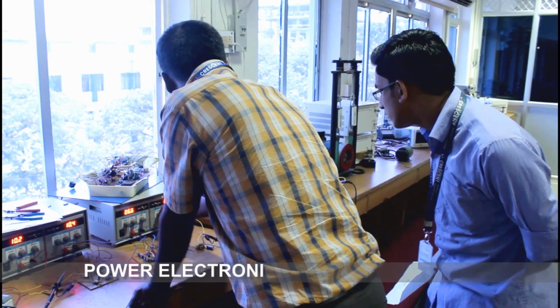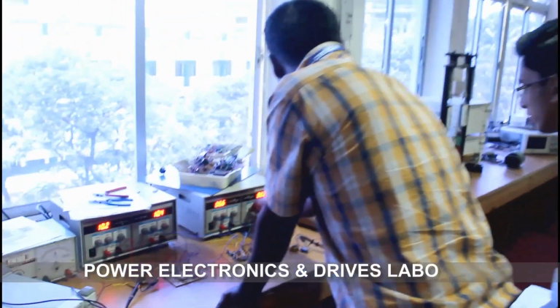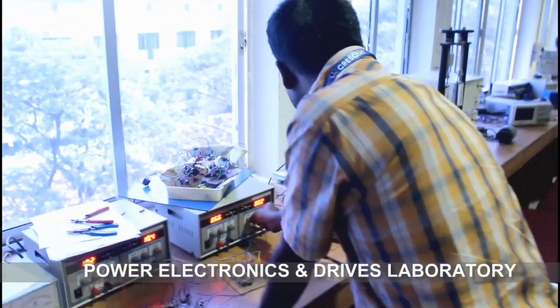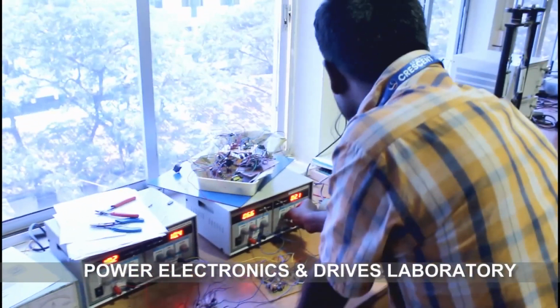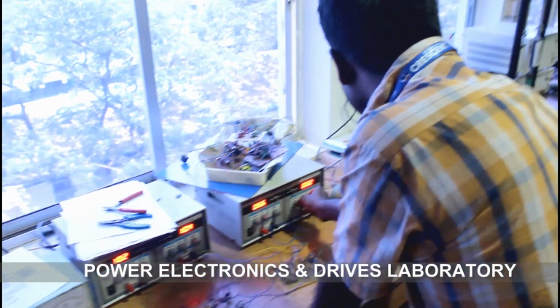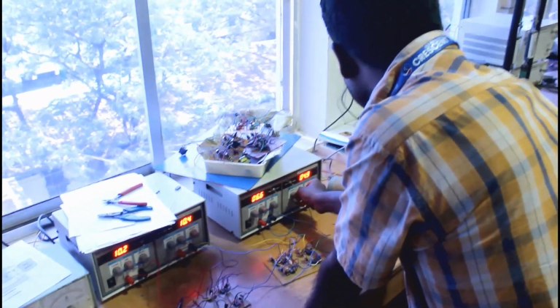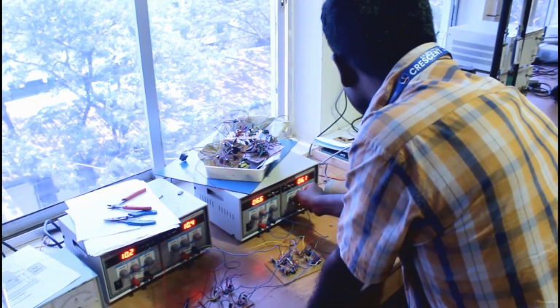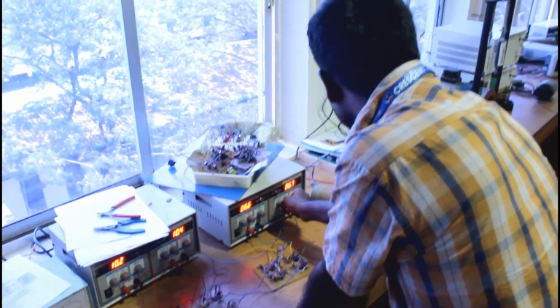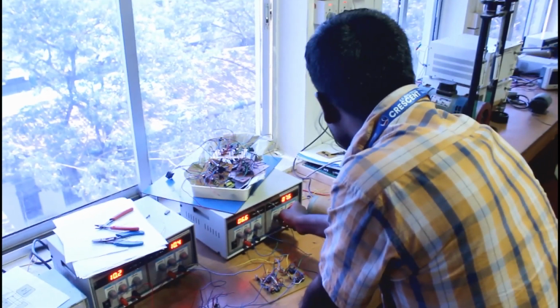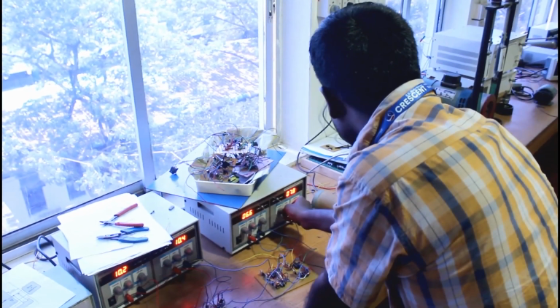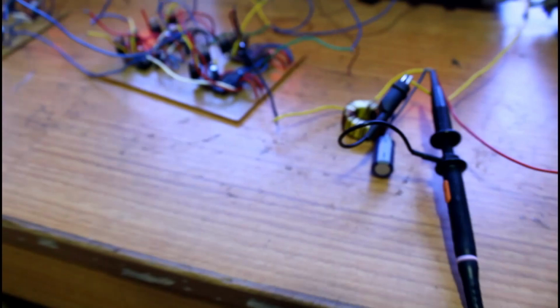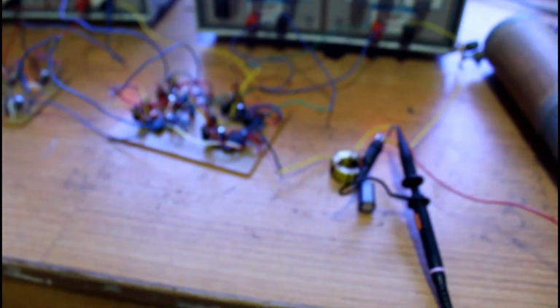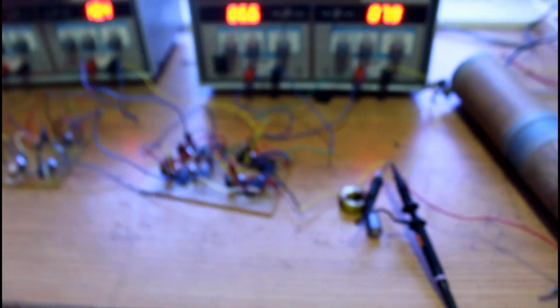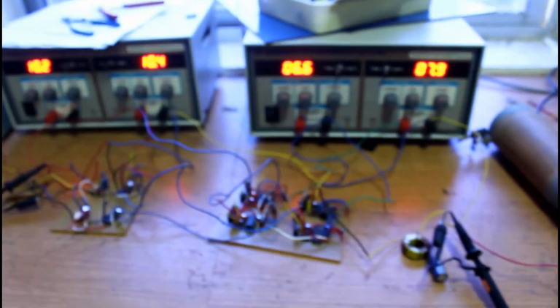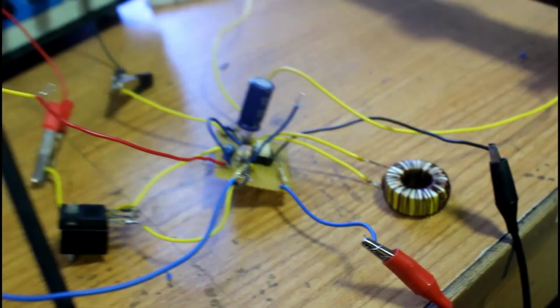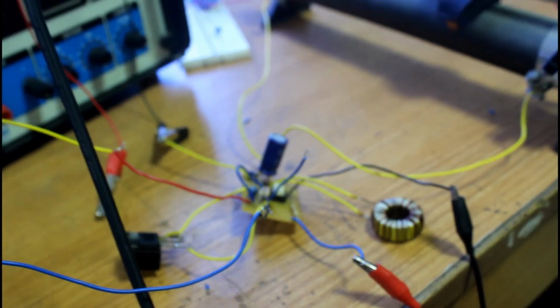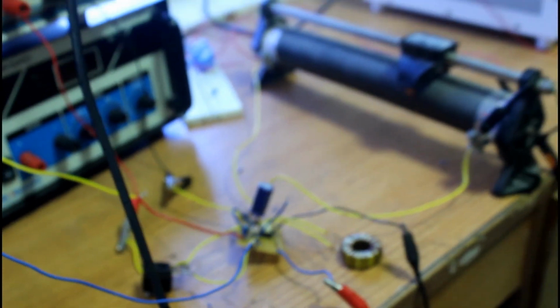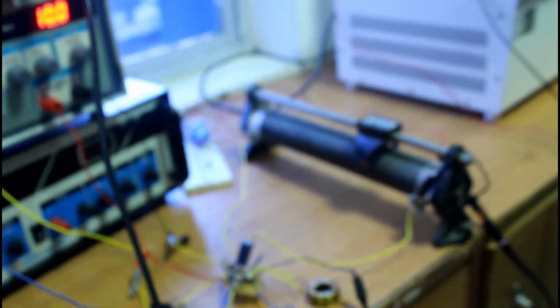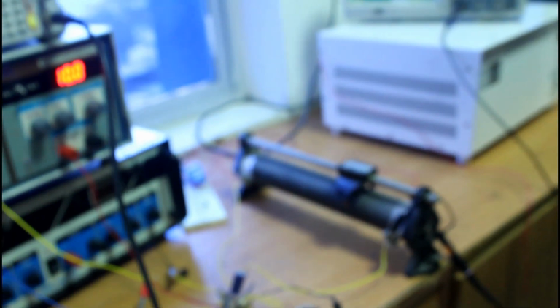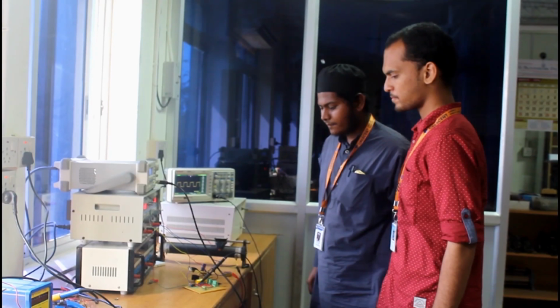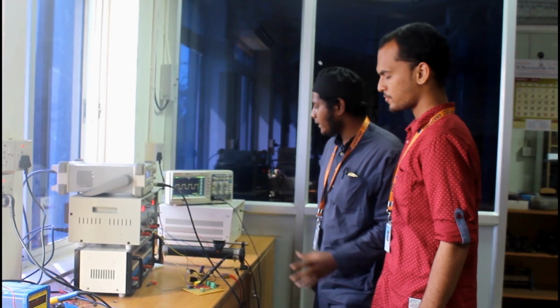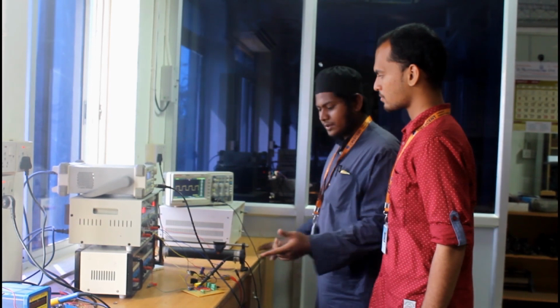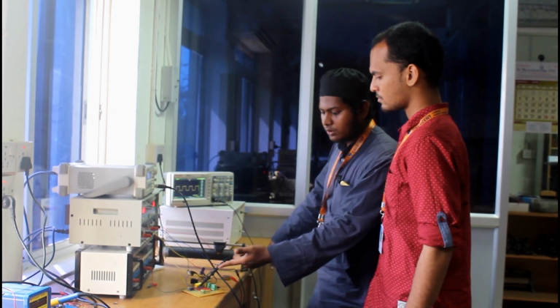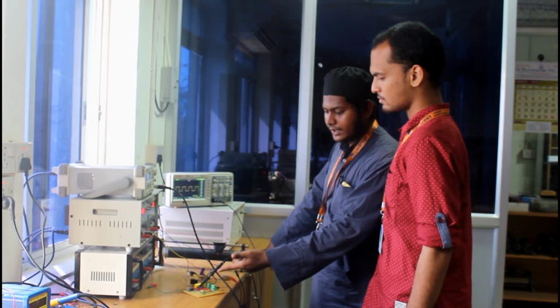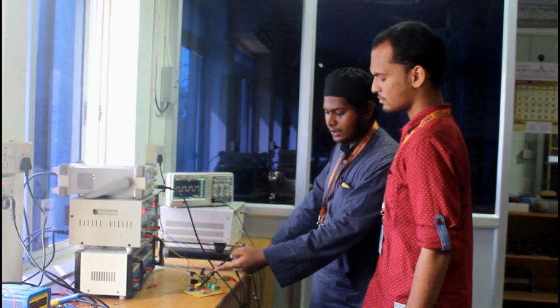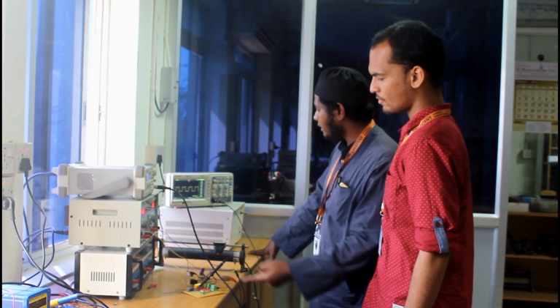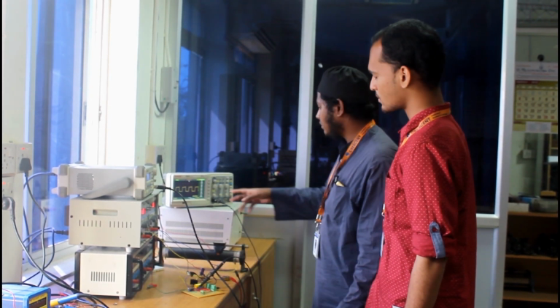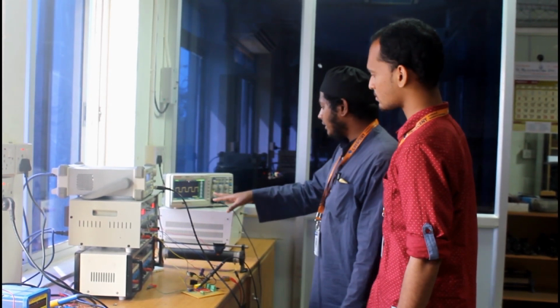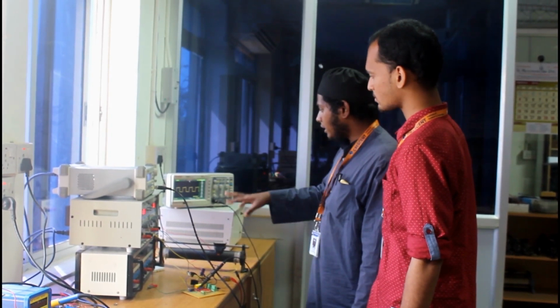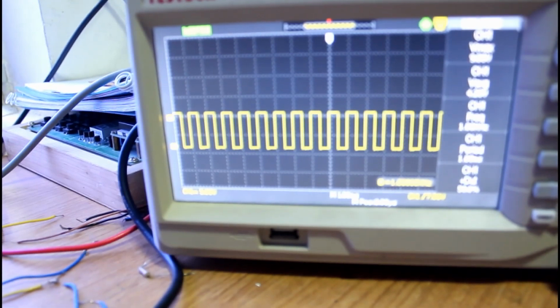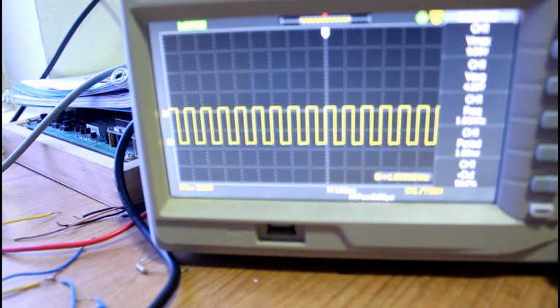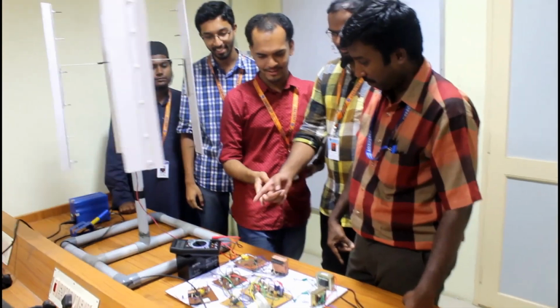Power Electronics and Drives Laboratory helps students to develop an understanding of power electronics in industries. It acts as a platform for students to put forward their innovative solutions.